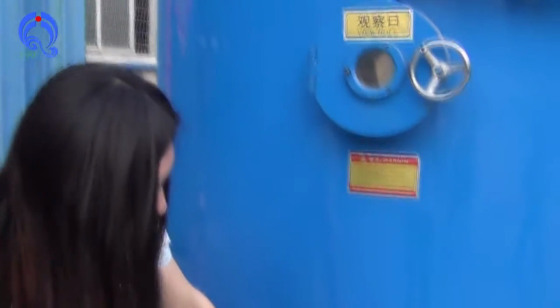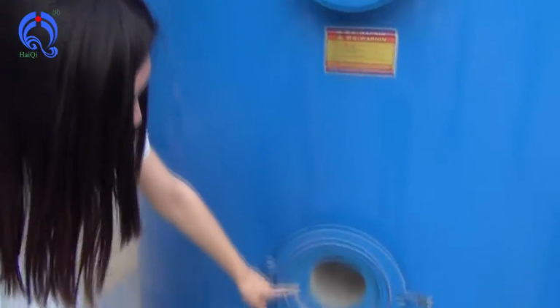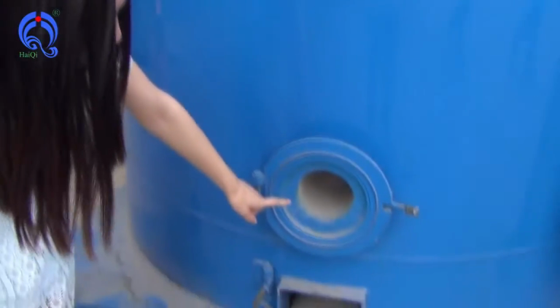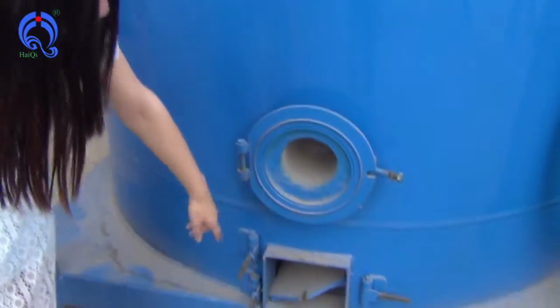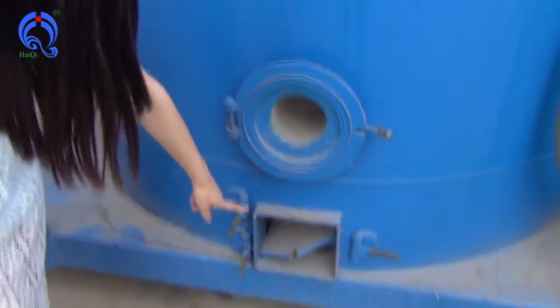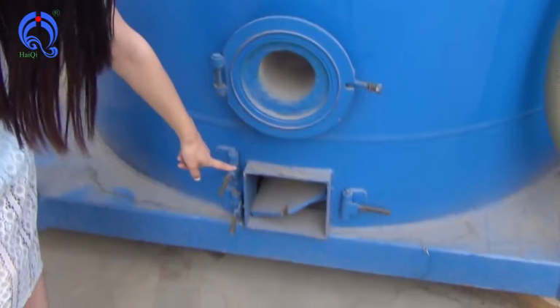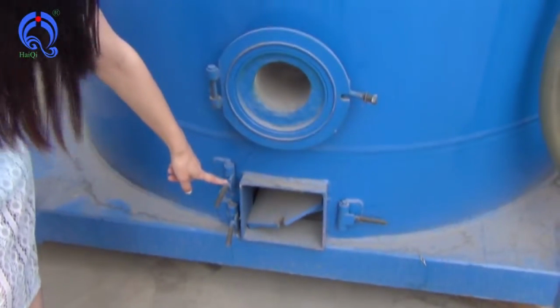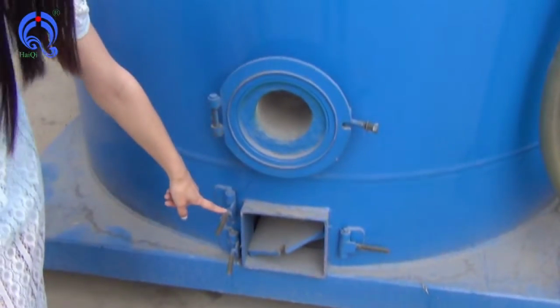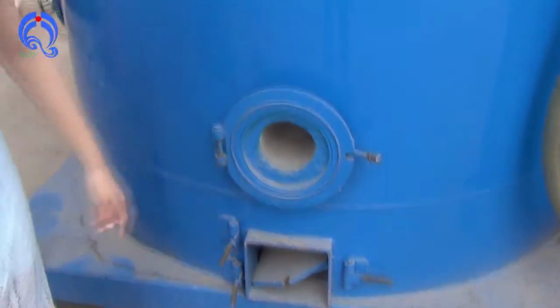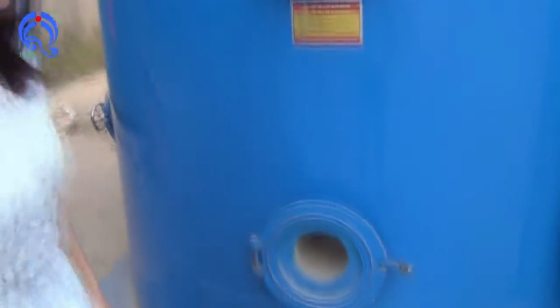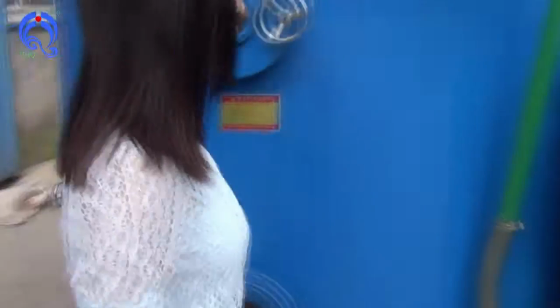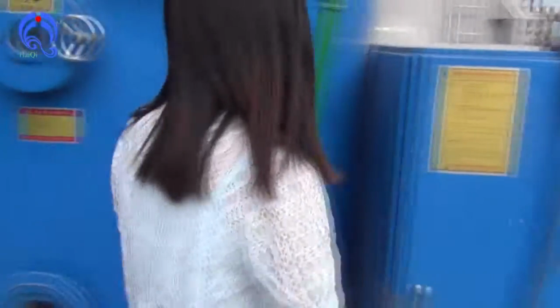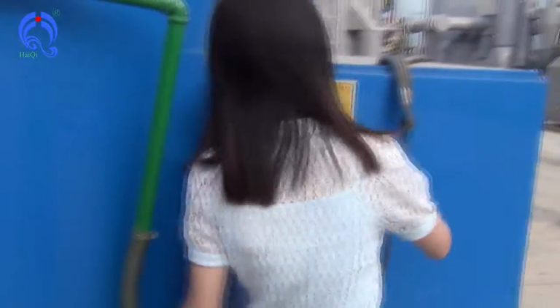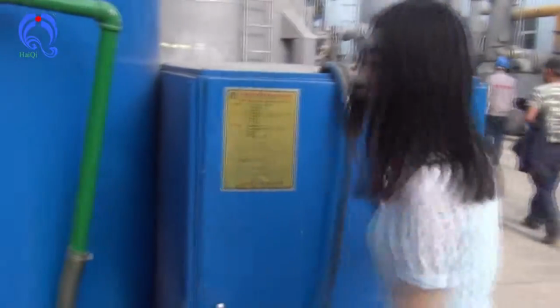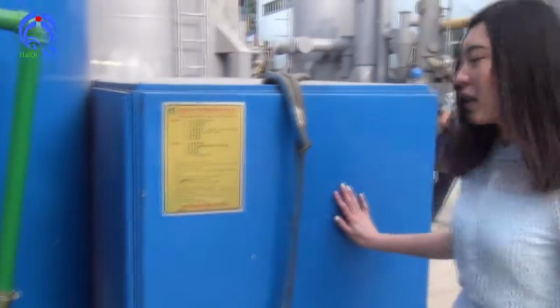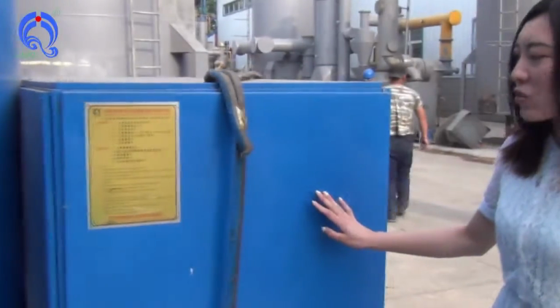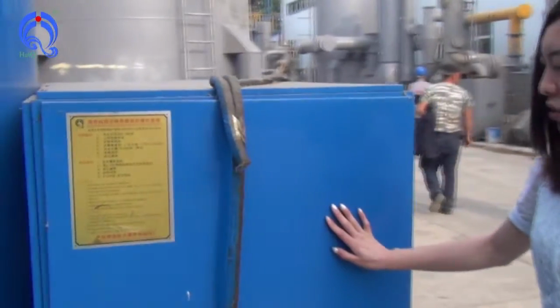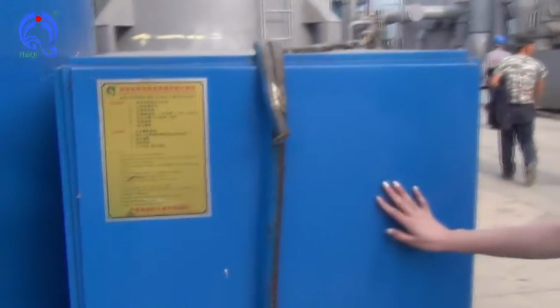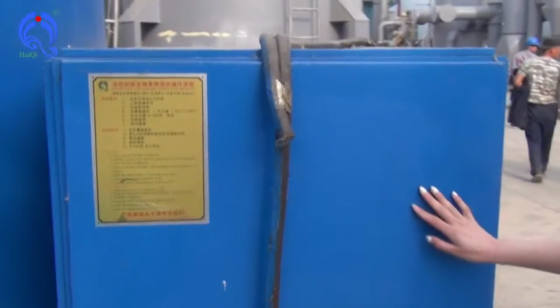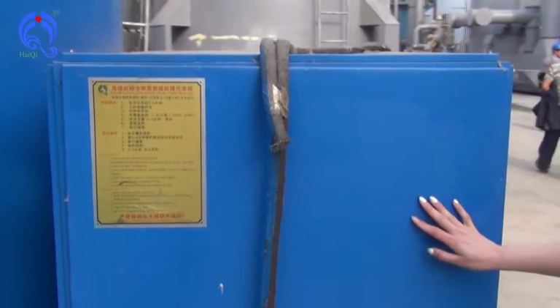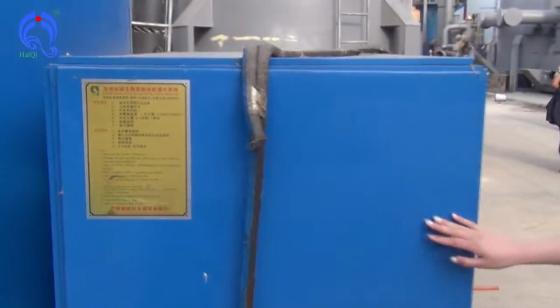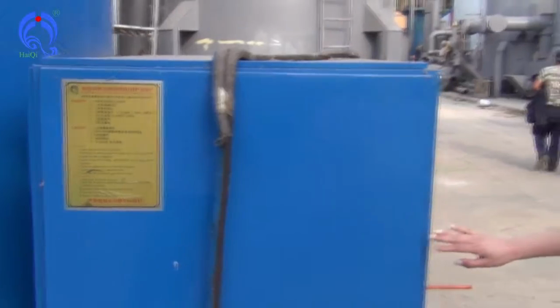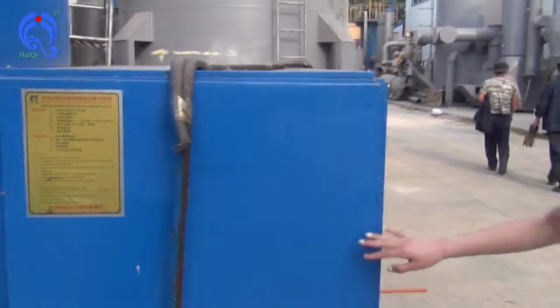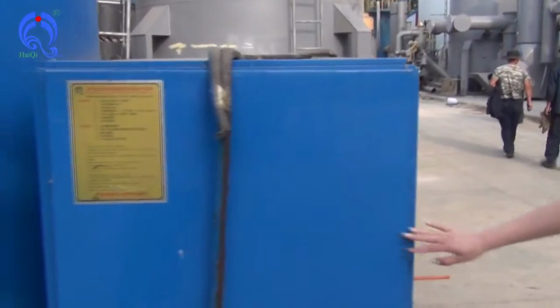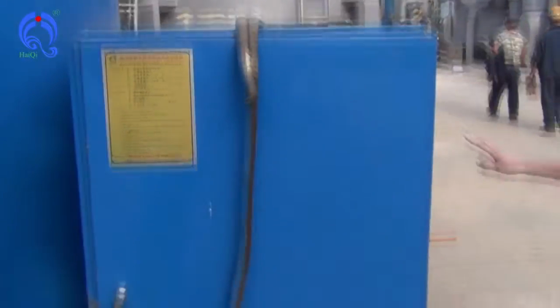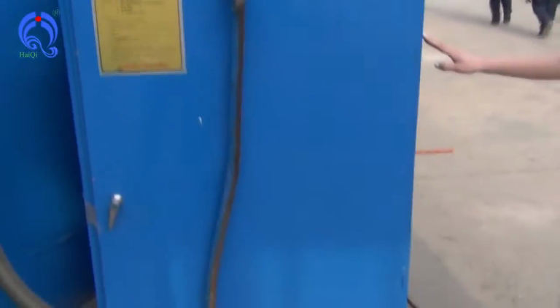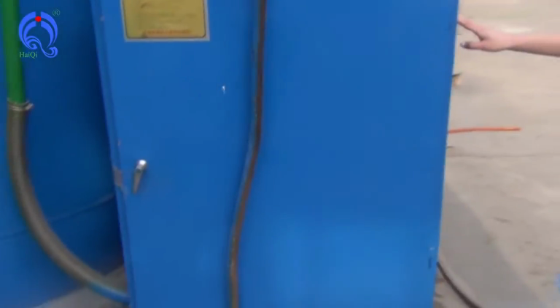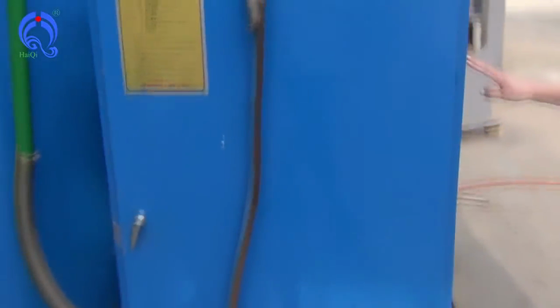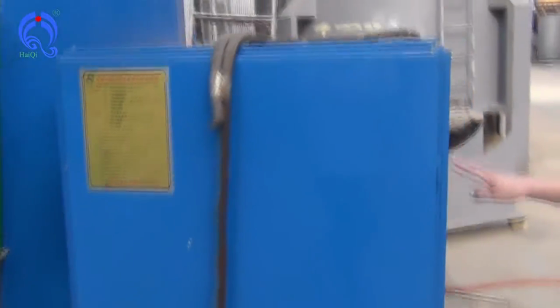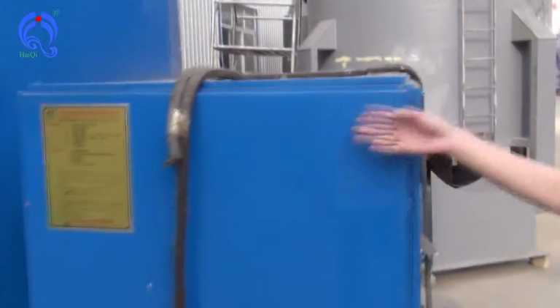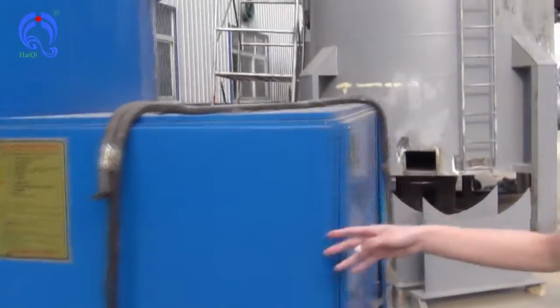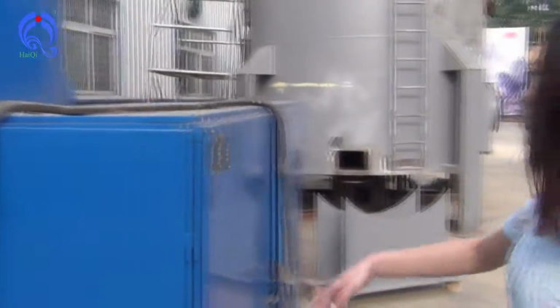And this is an igniter, and this is a discharge hole. This is for increasing fire, and it provides air for the bear in the furnace.